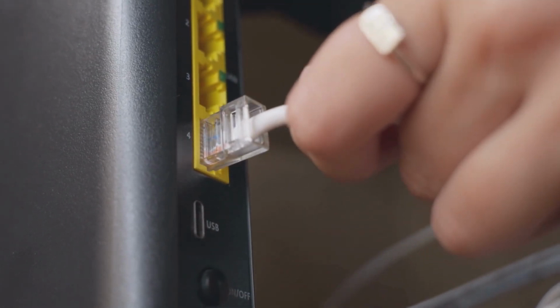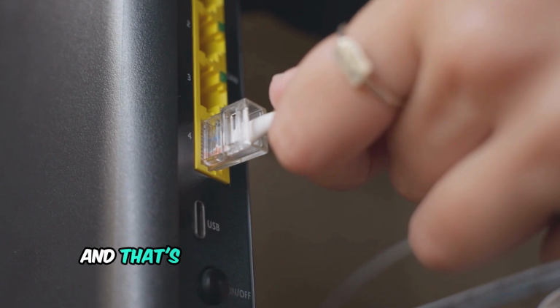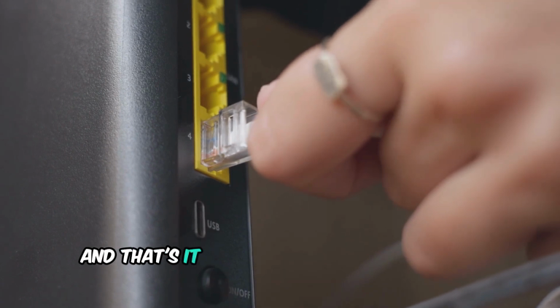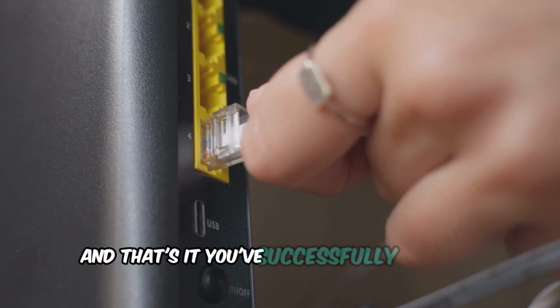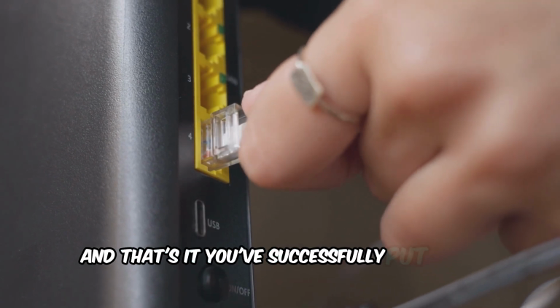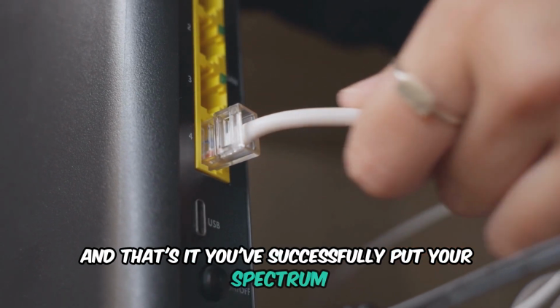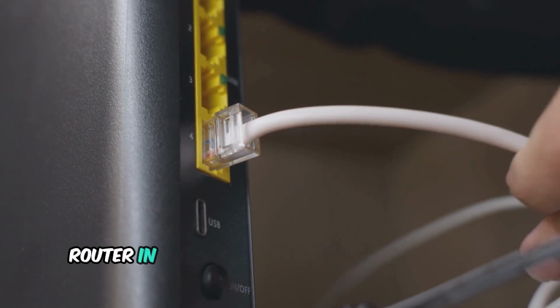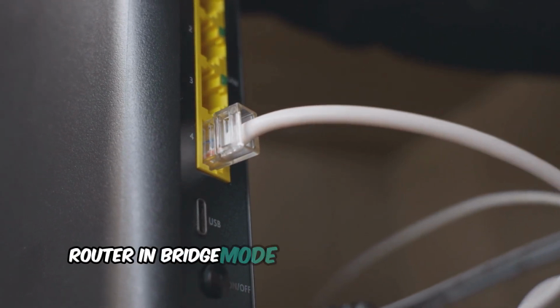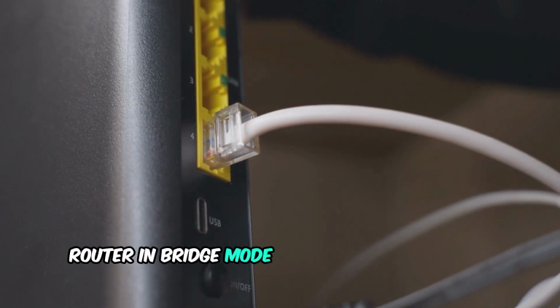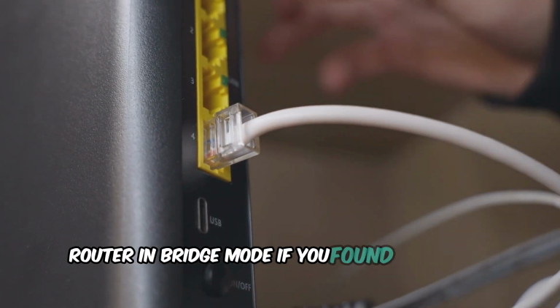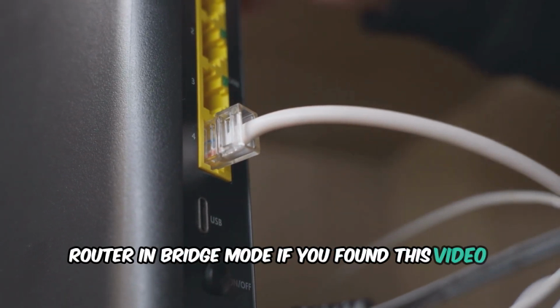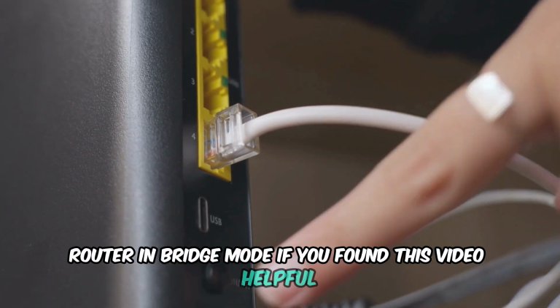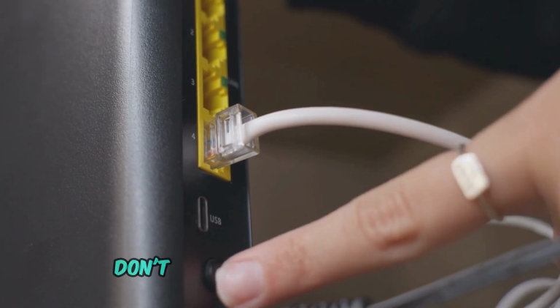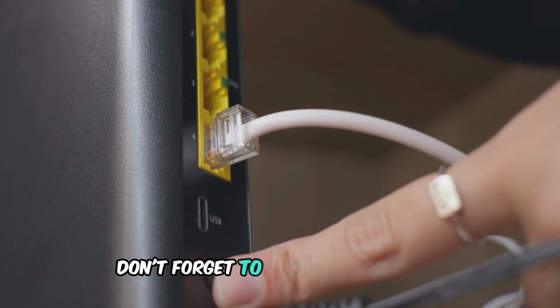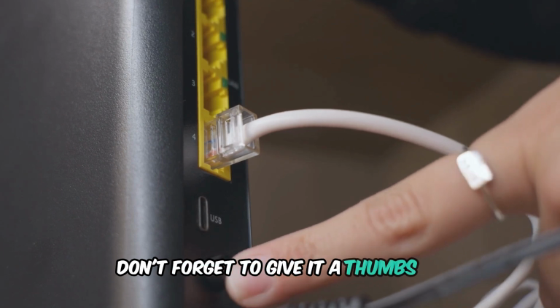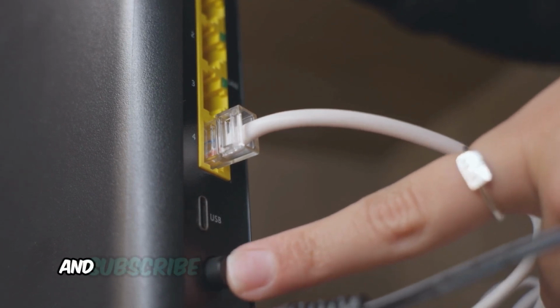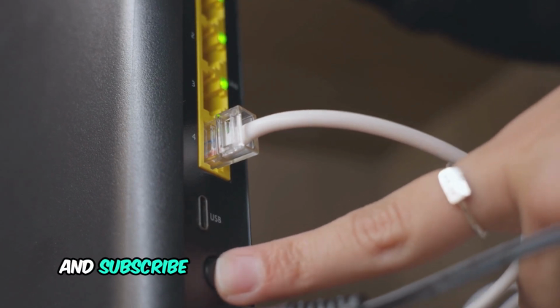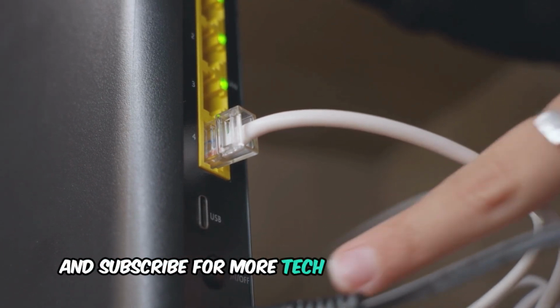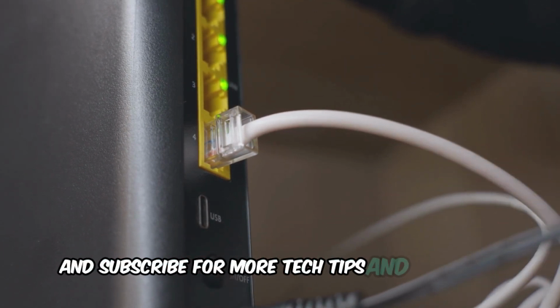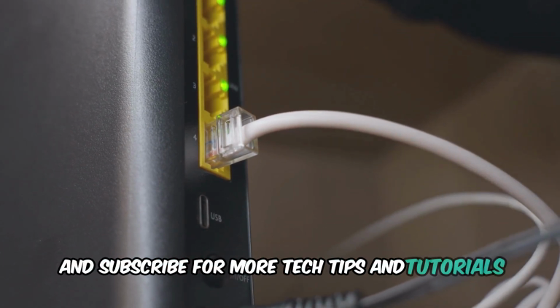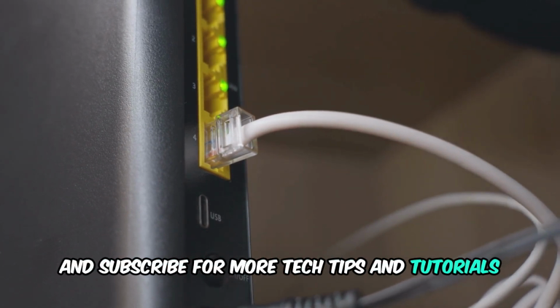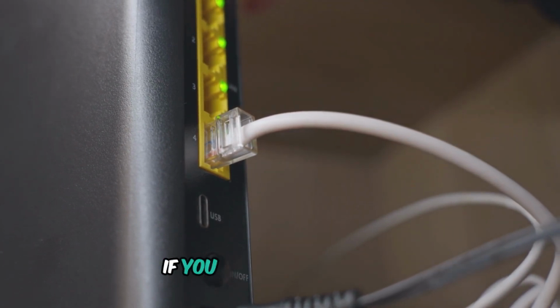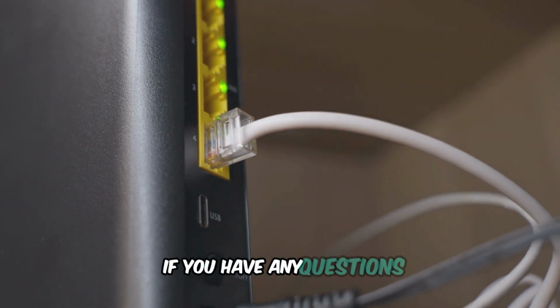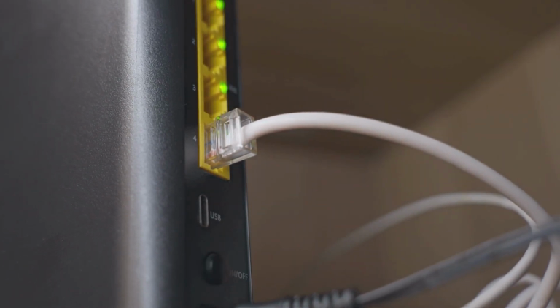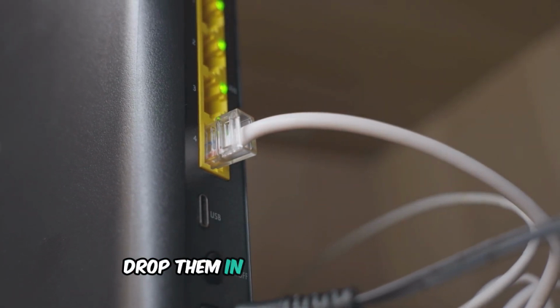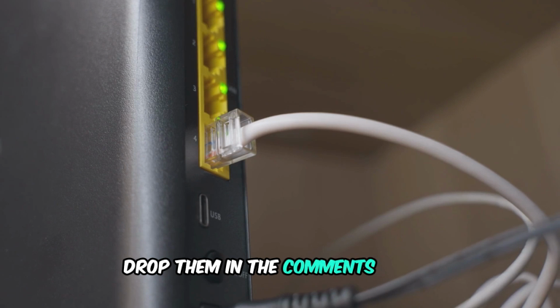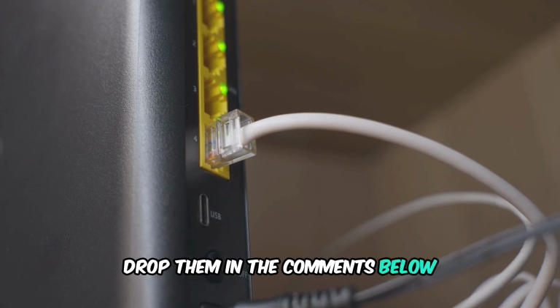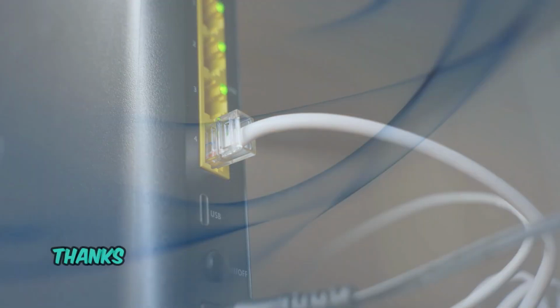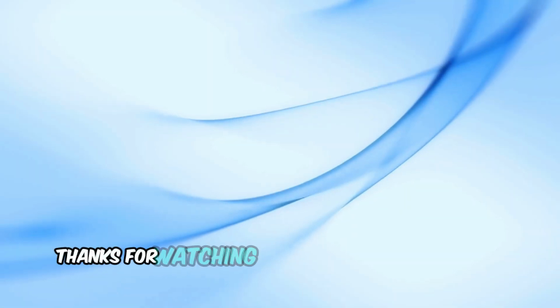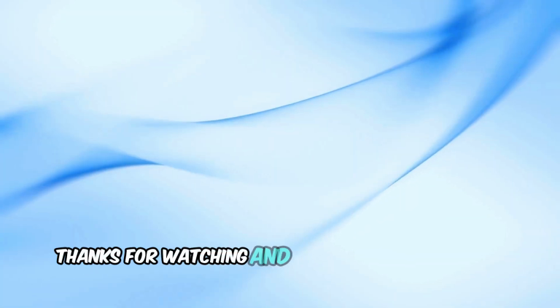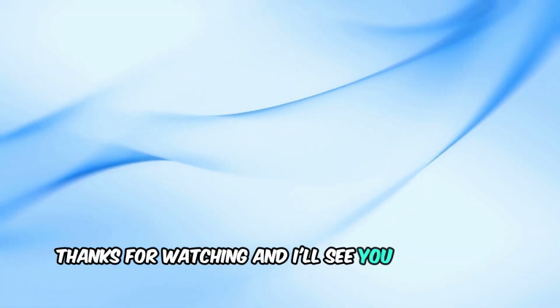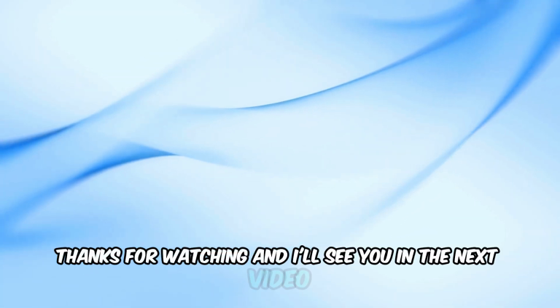And that's it! You've successfully put your Spectrum router in bridge mode. If you found this video helpful, don't forget to give it a thumbs up and subscribe for more tech tips and tutorials. If you have any questions, drop them in the comments below. Thanks for watching, and I'll see you in the next video!